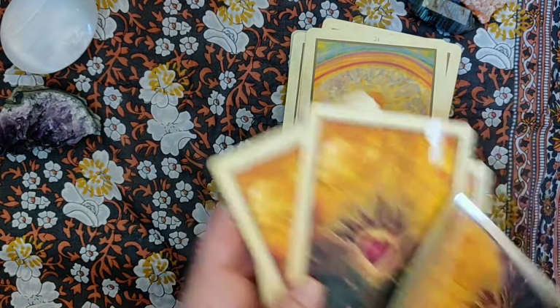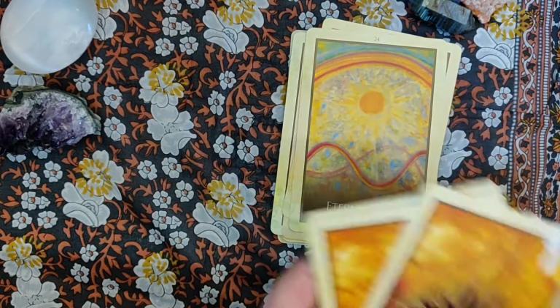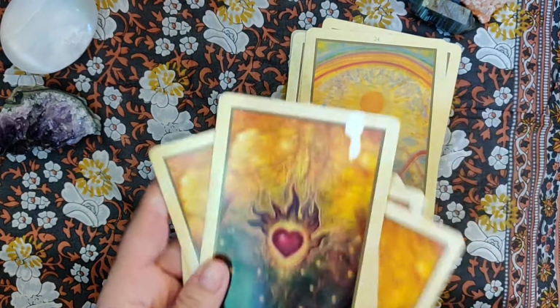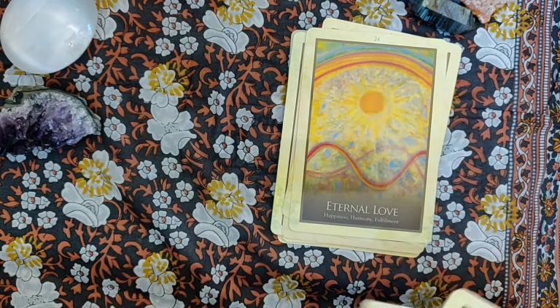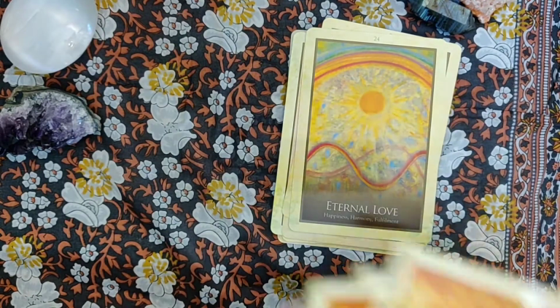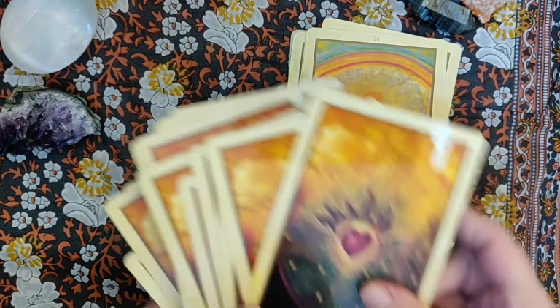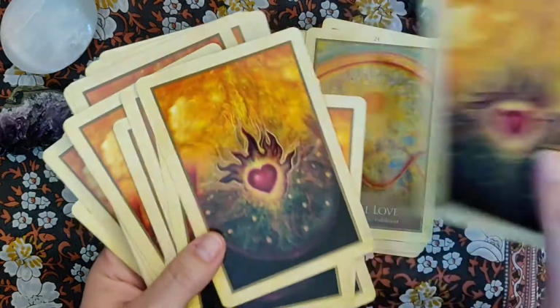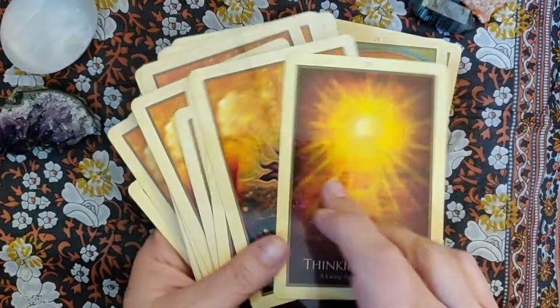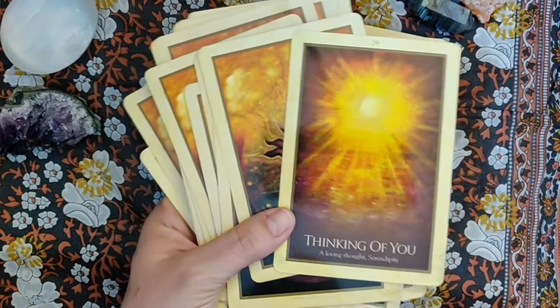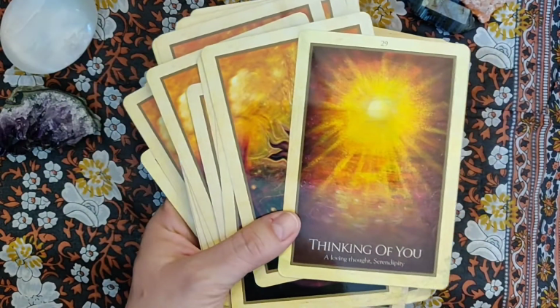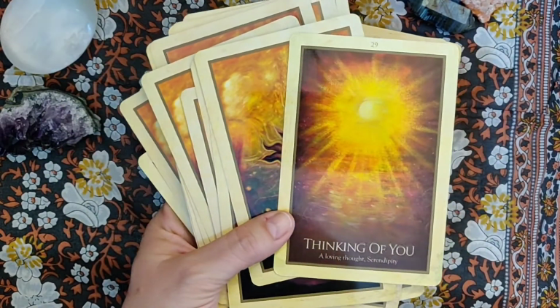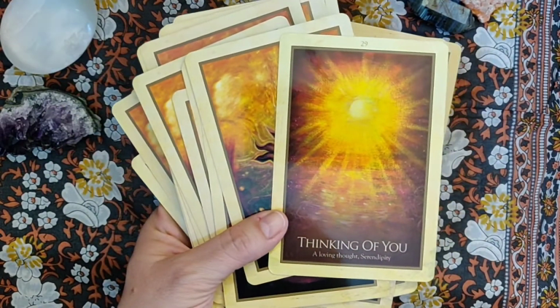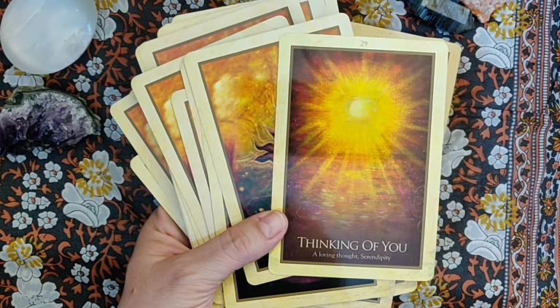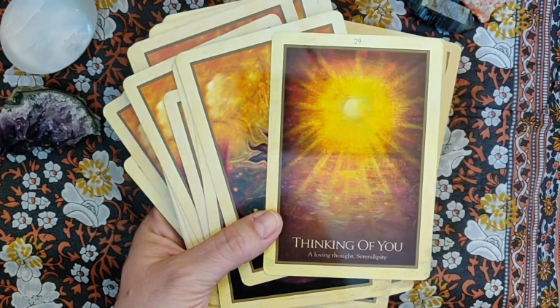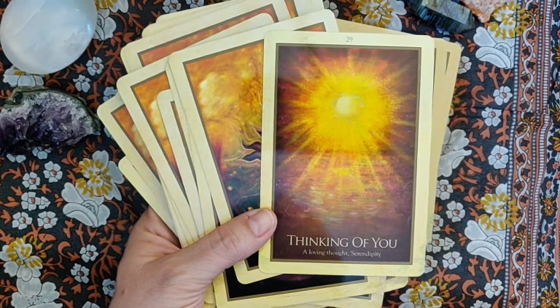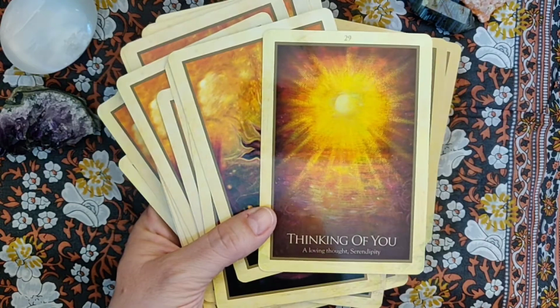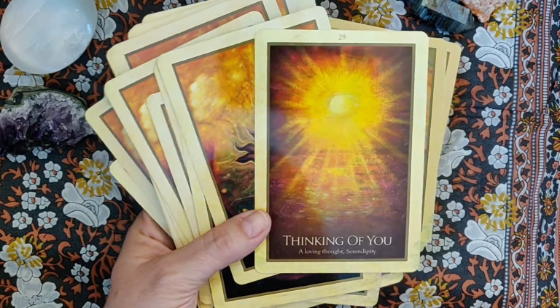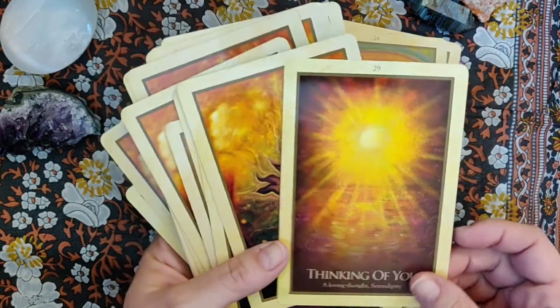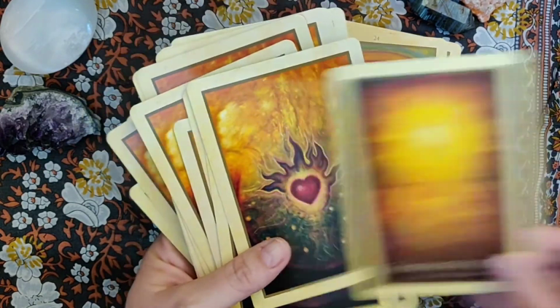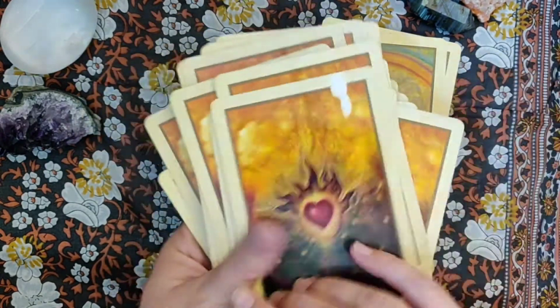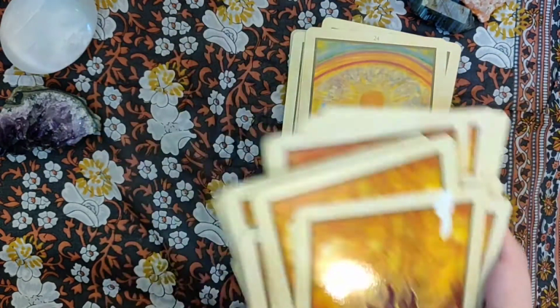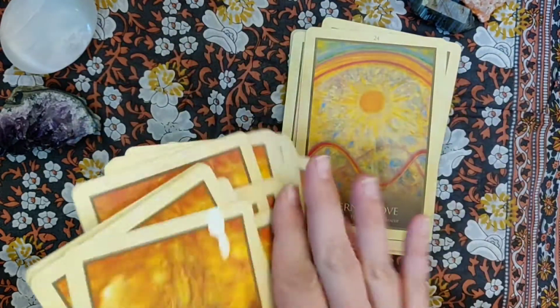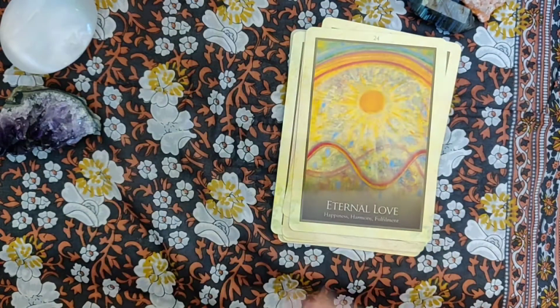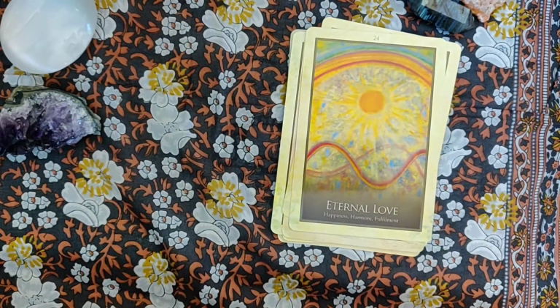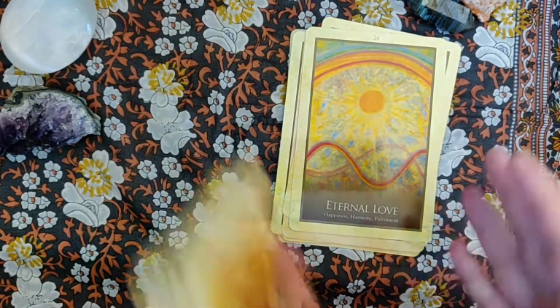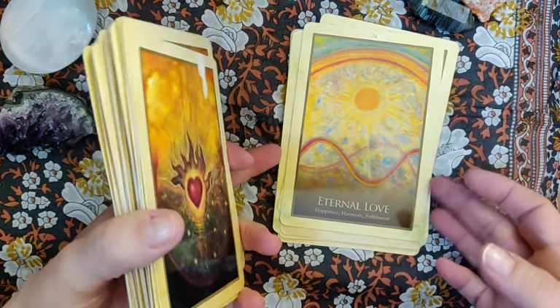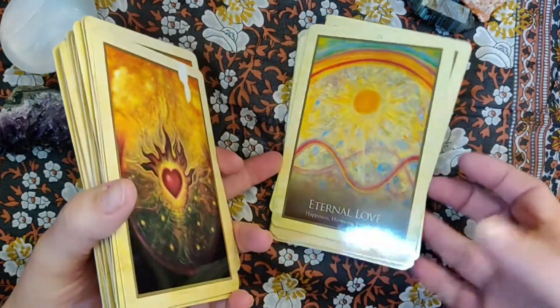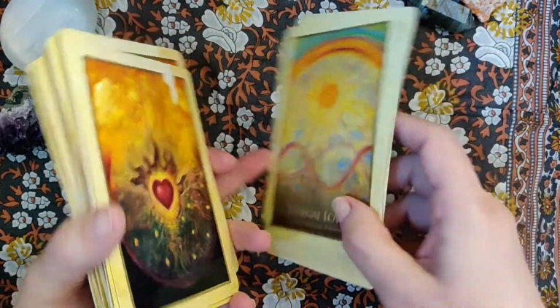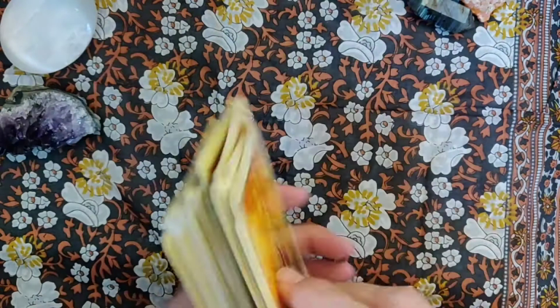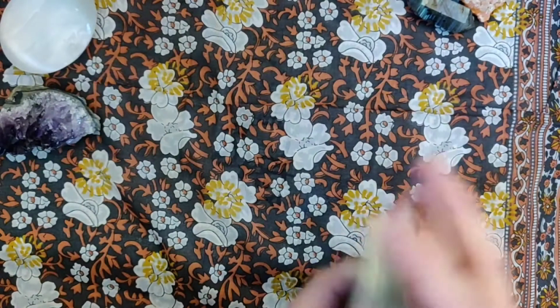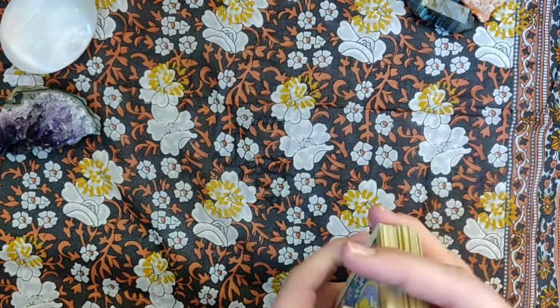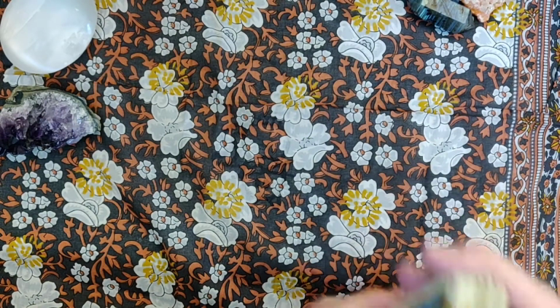I don't know what card that is — let's find out. Thinking of You, a loving thought, Serendipity. There you go. And that is the Gaia Oracle by Blue Angel.